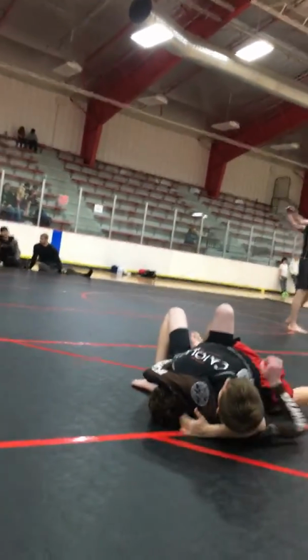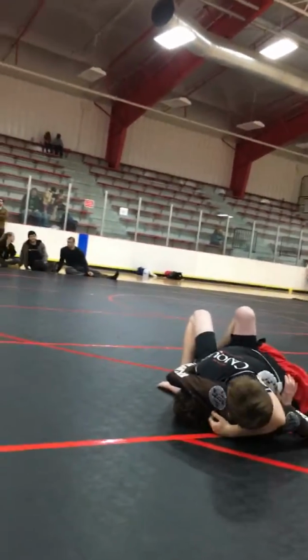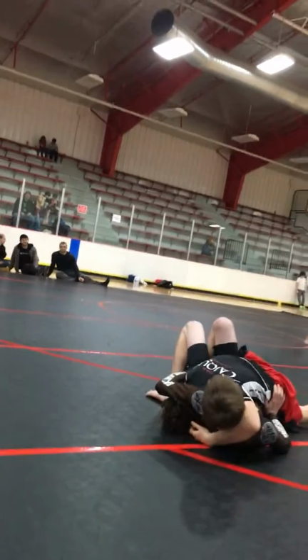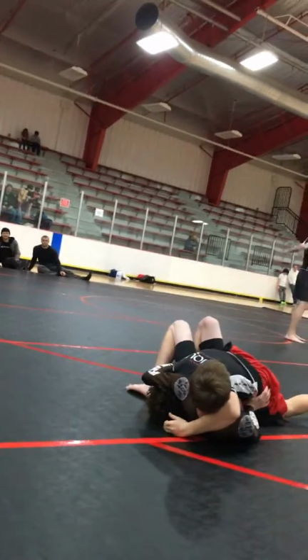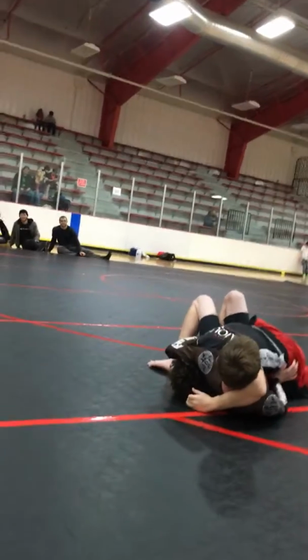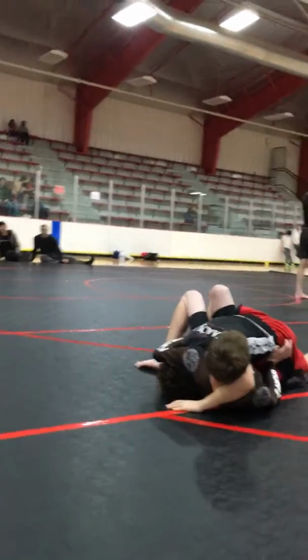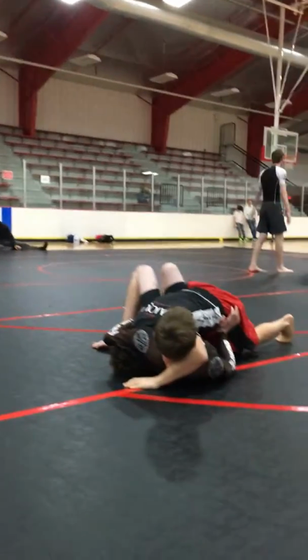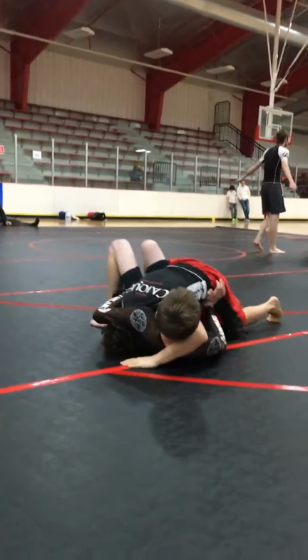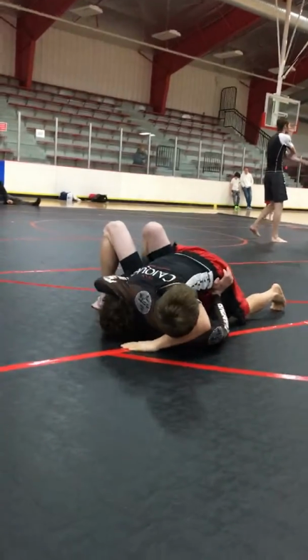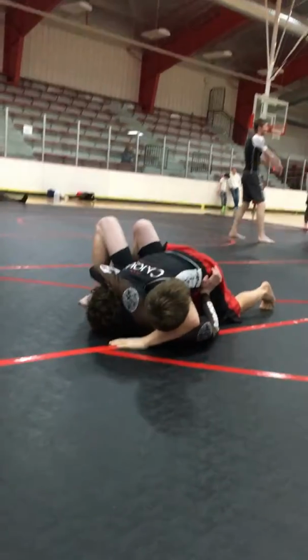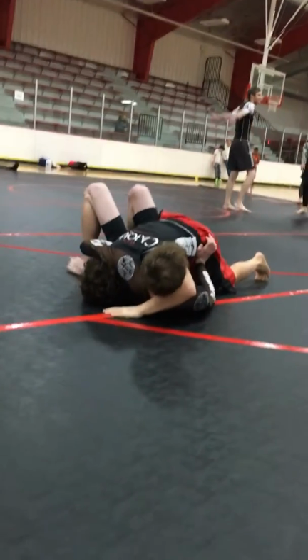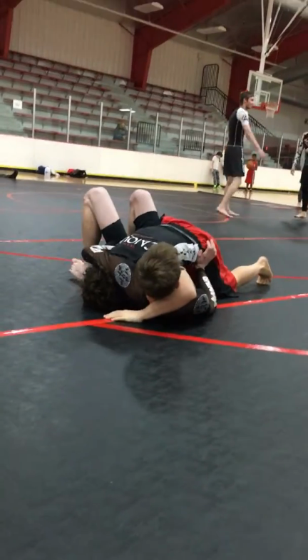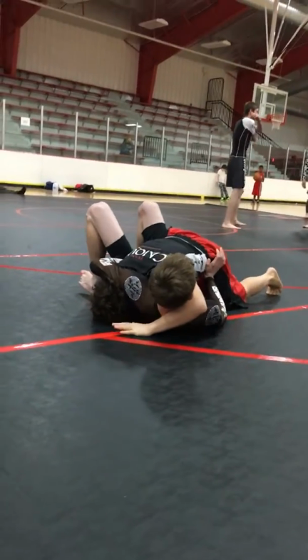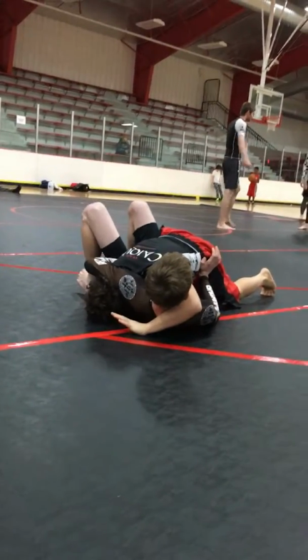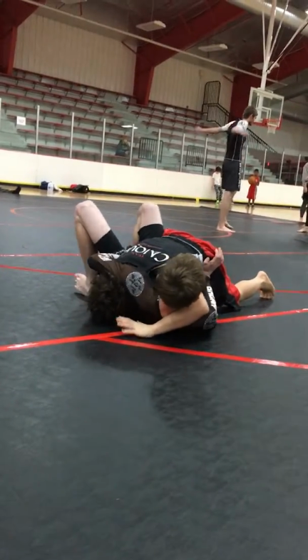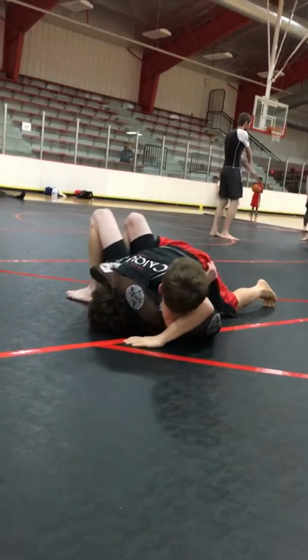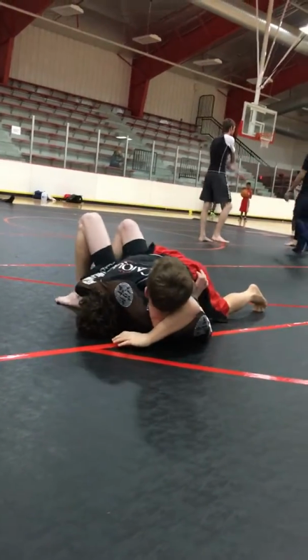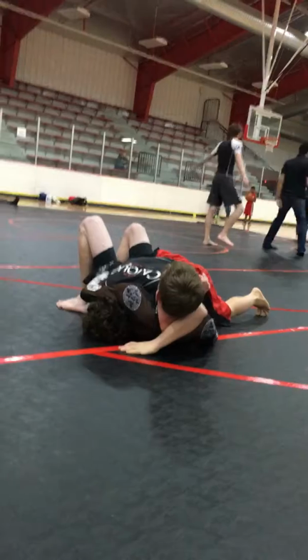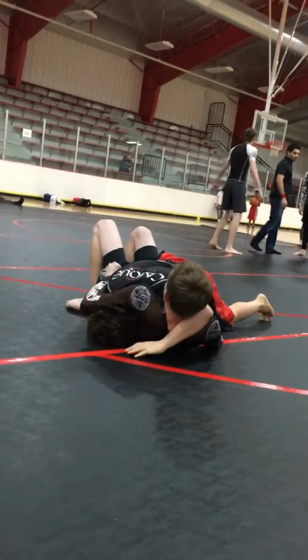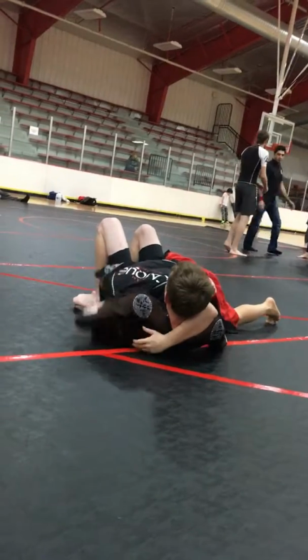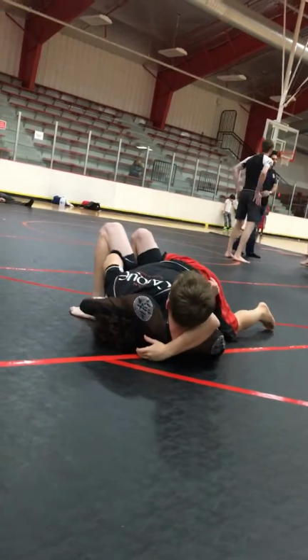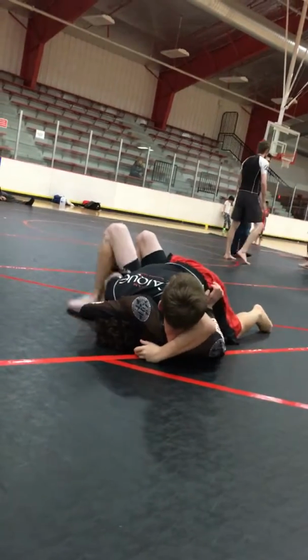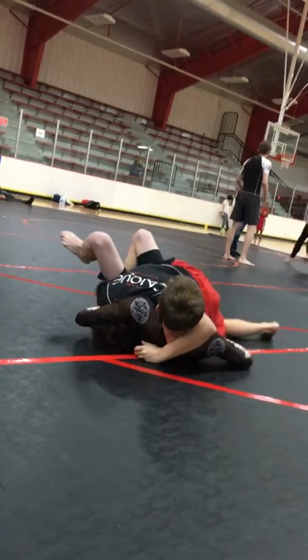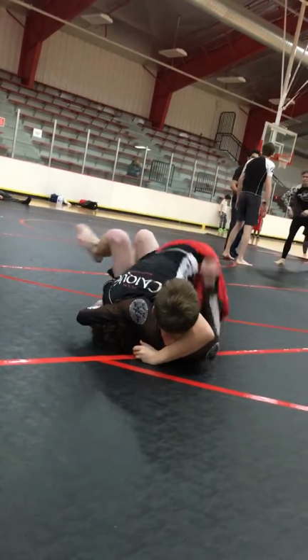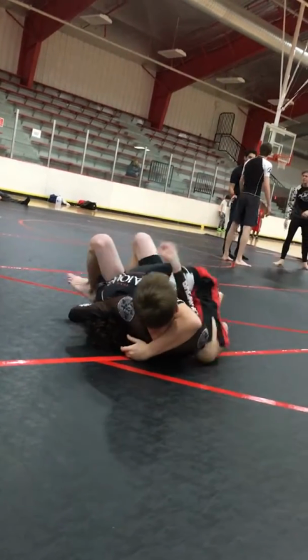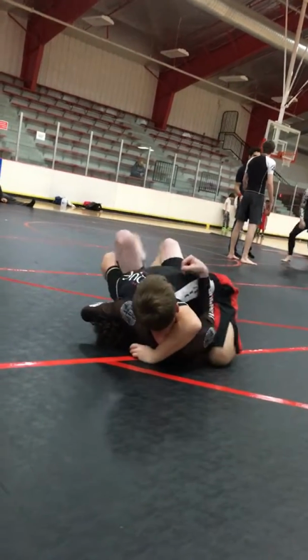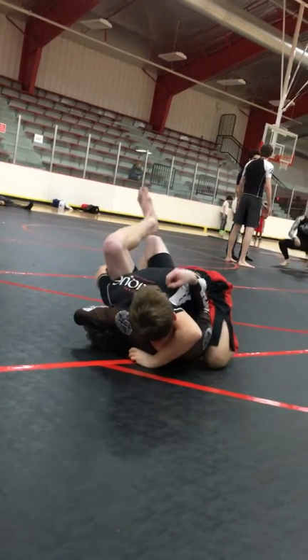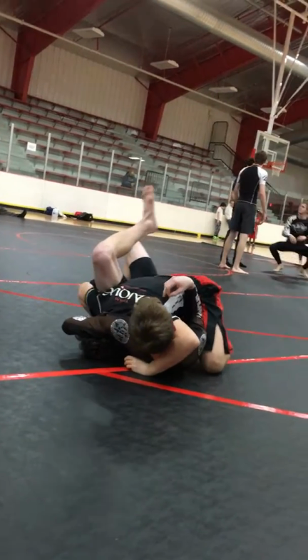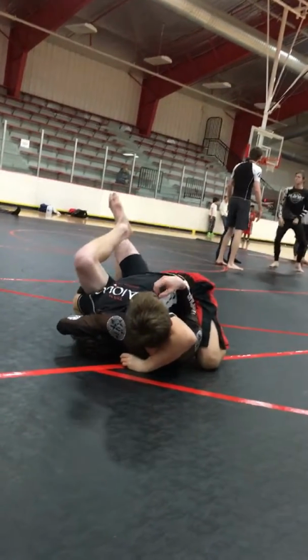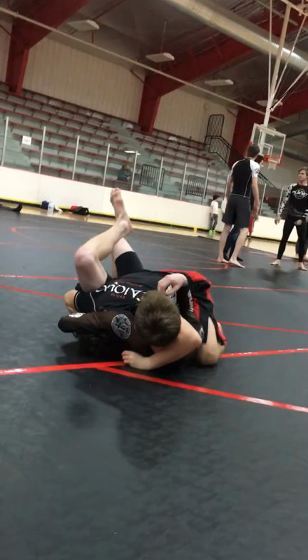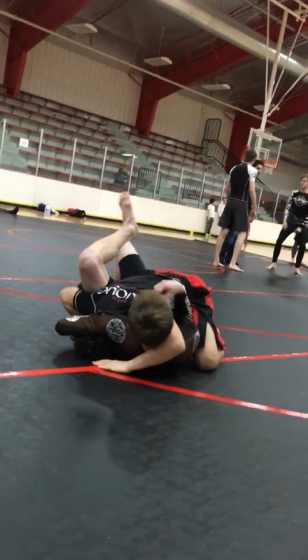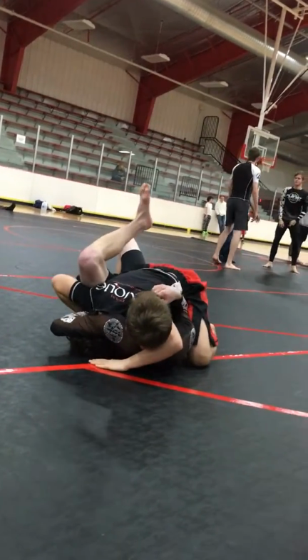He's grabbing the shorts. Hey Austin, the one that he's guillotining you with is going to be your Kimura lock. Don't let him have it back. Grab the wrist. Pin the wrist down. Grab it with your right hand — pin it to the mat.